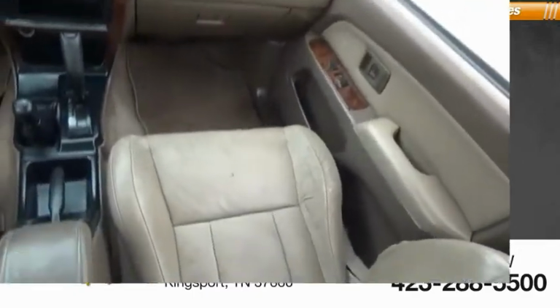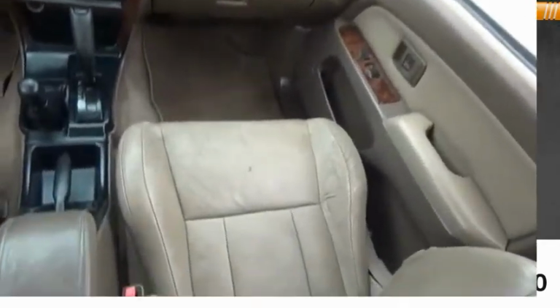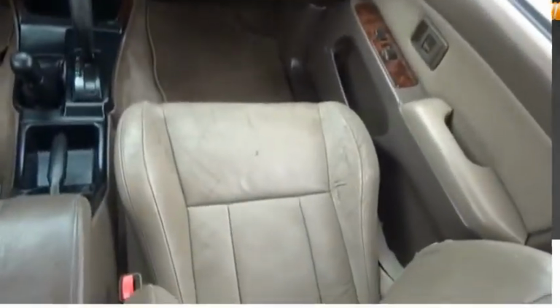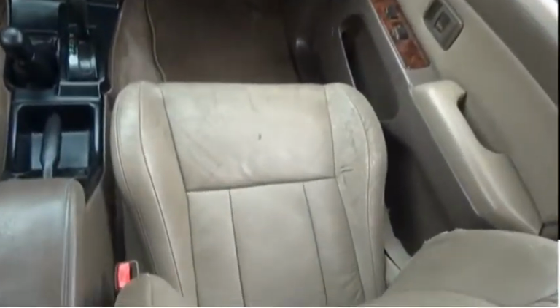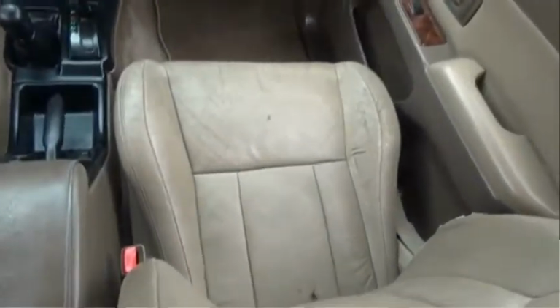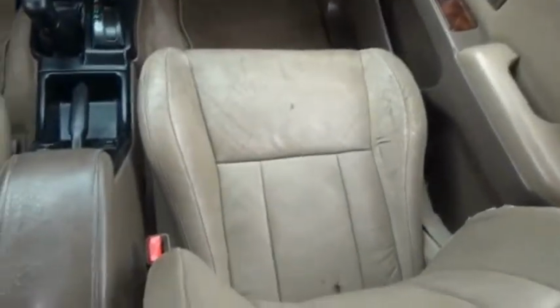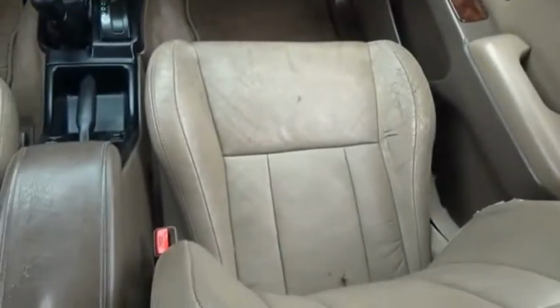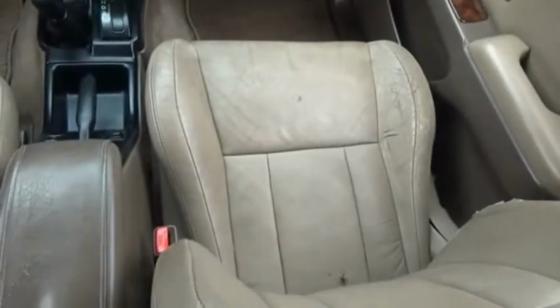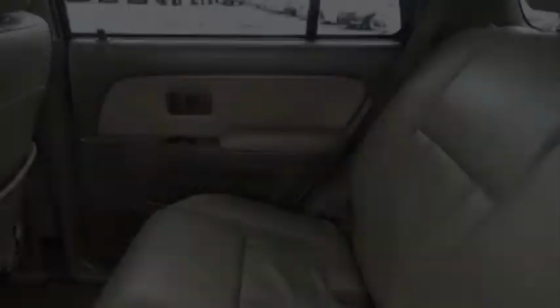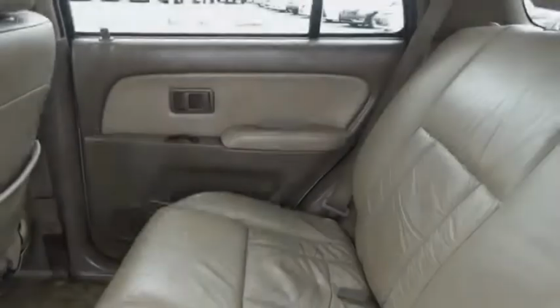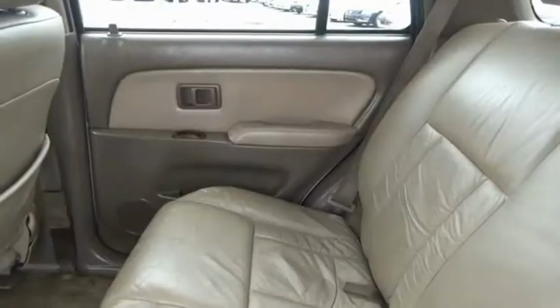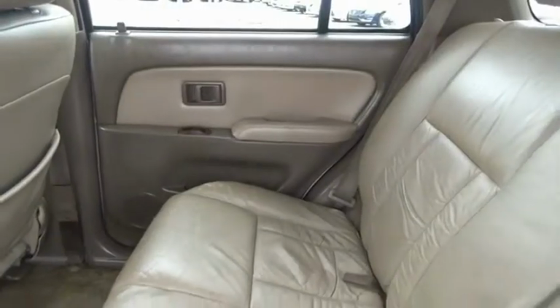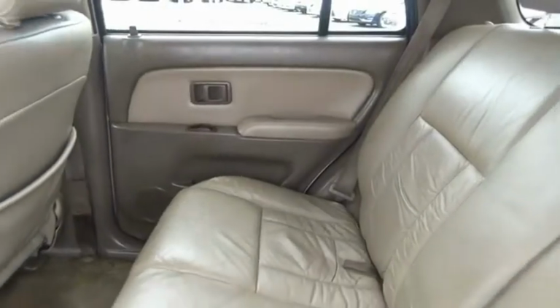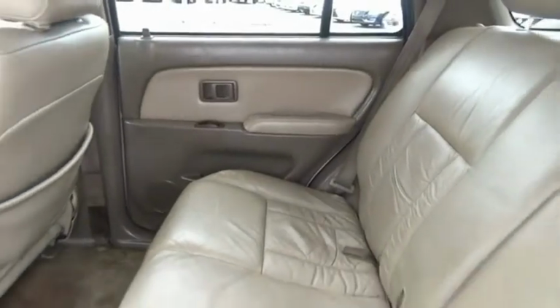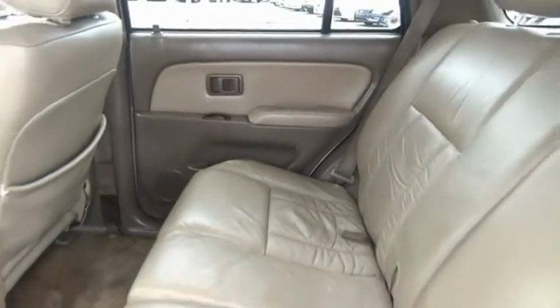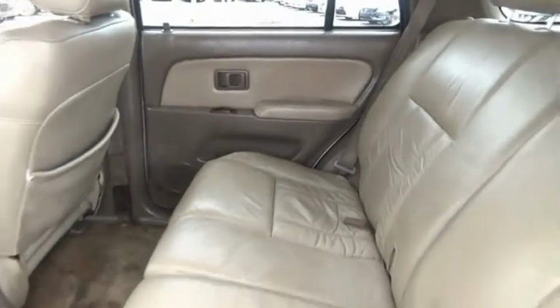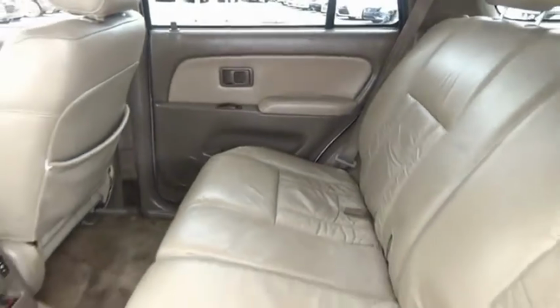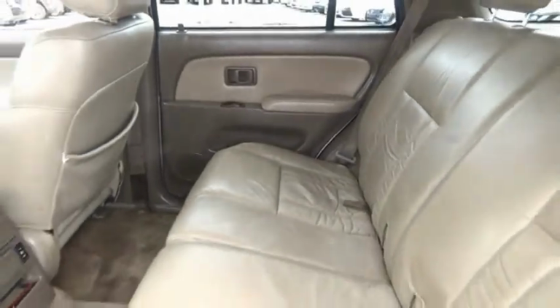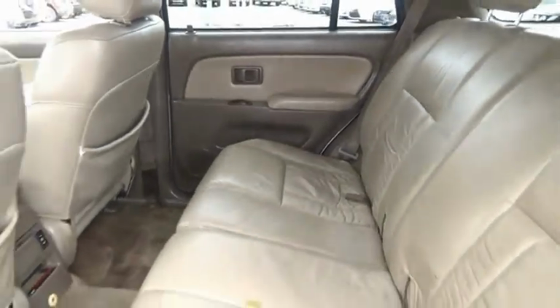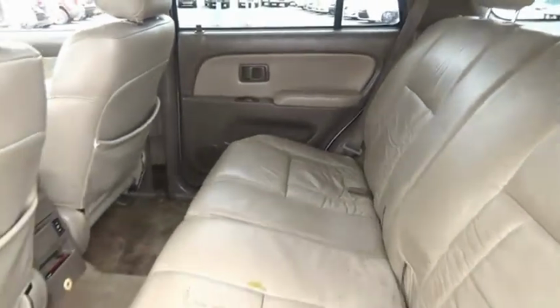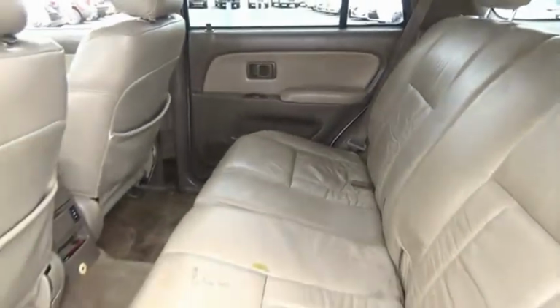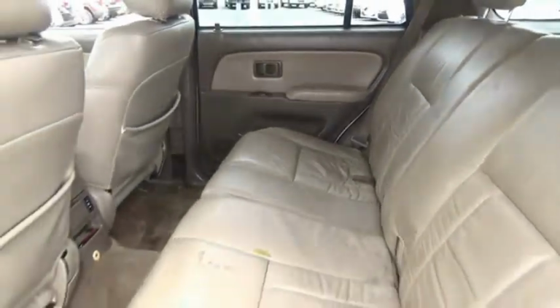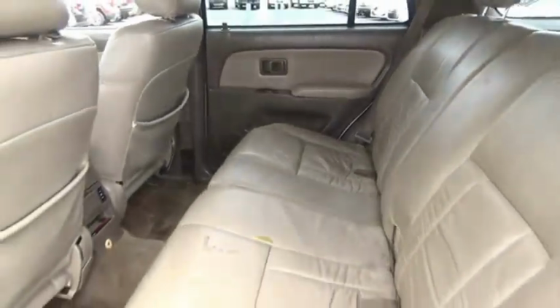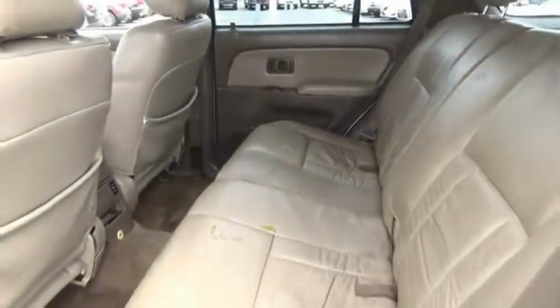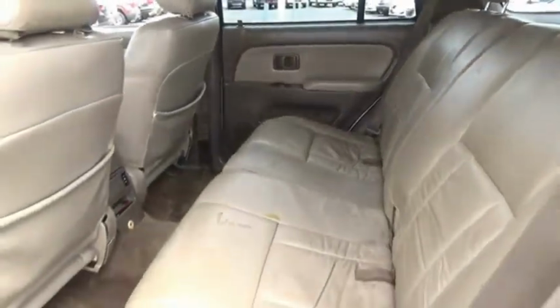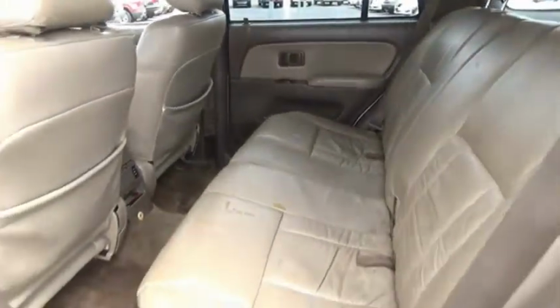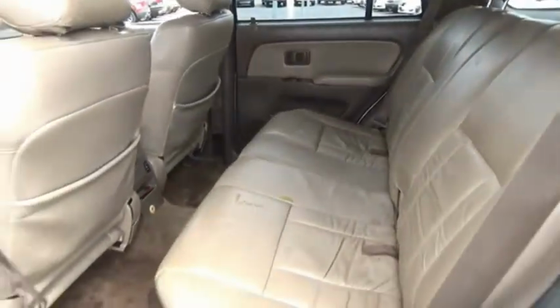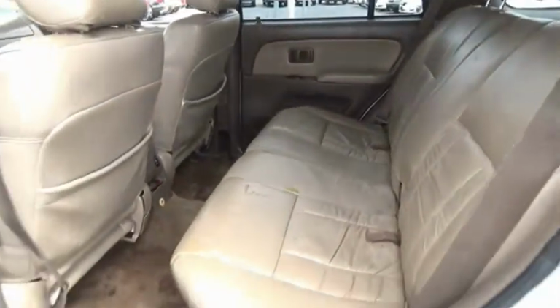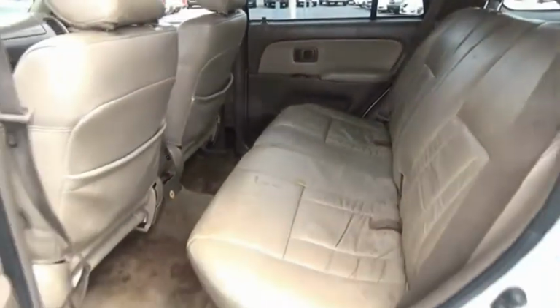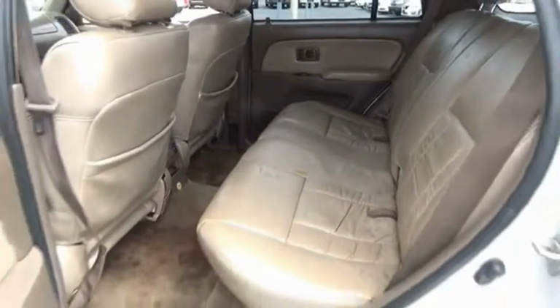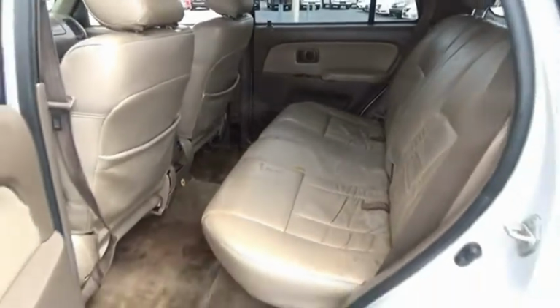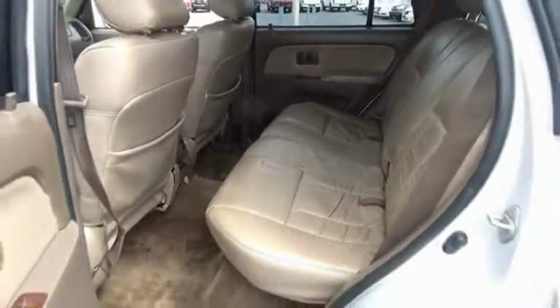4Runner durability is unbeatable. There are more 4Runners on the road today than any other midsize SUV. Come see the car for yourself.